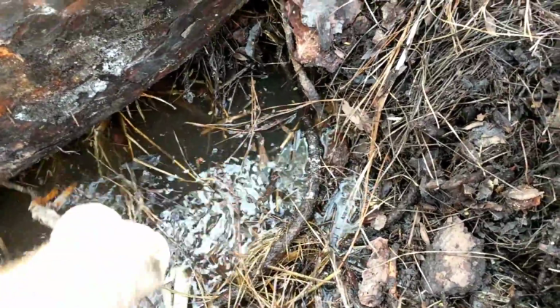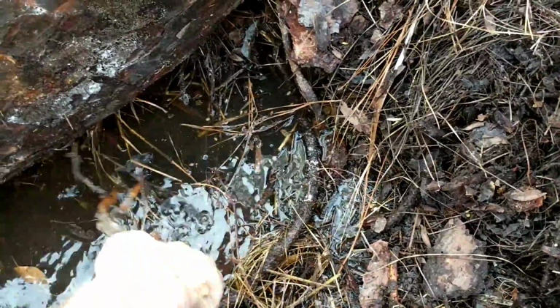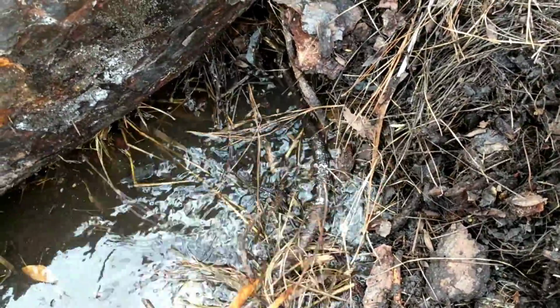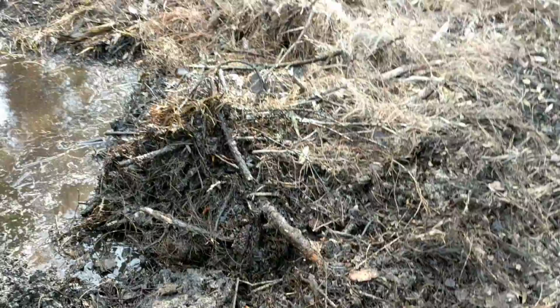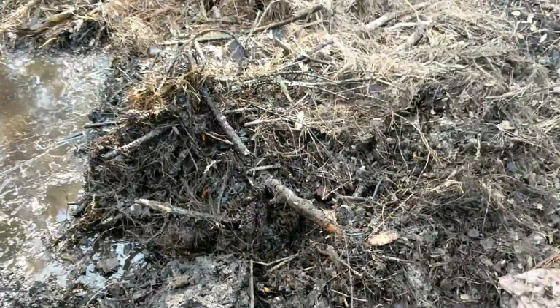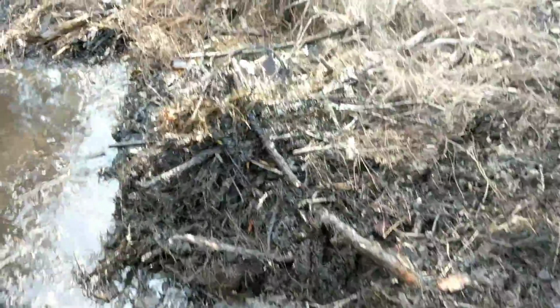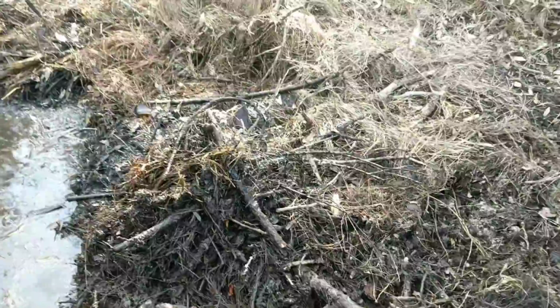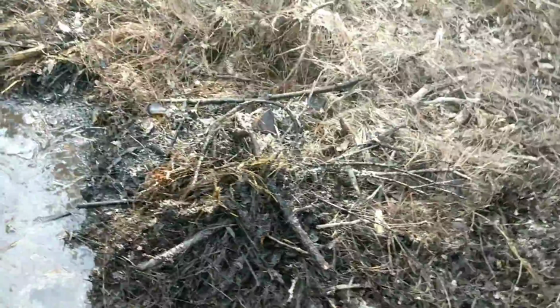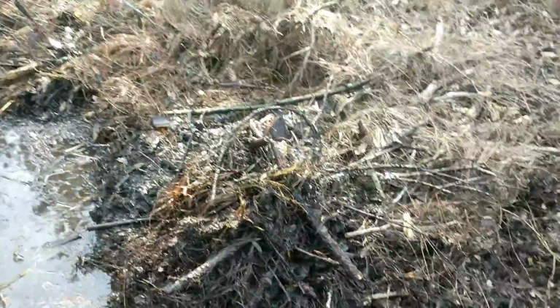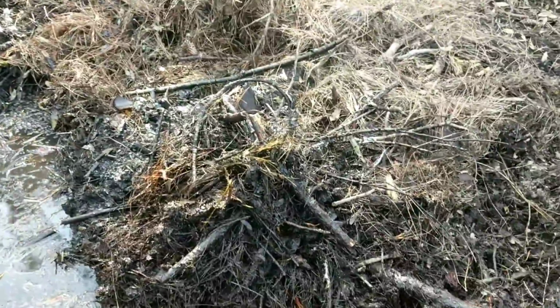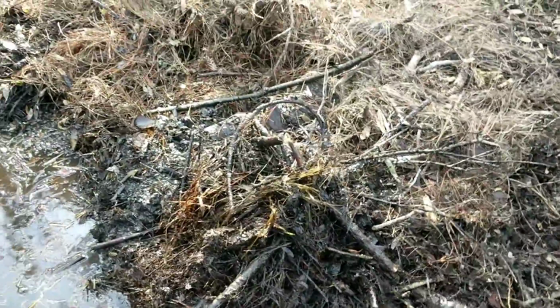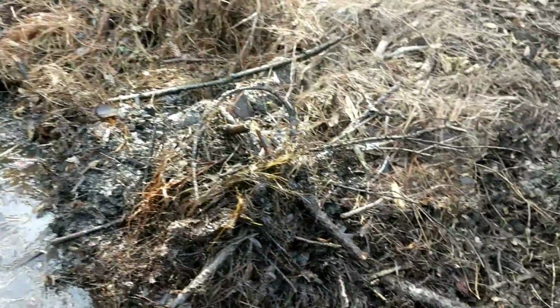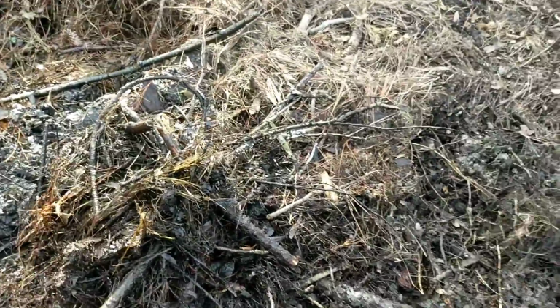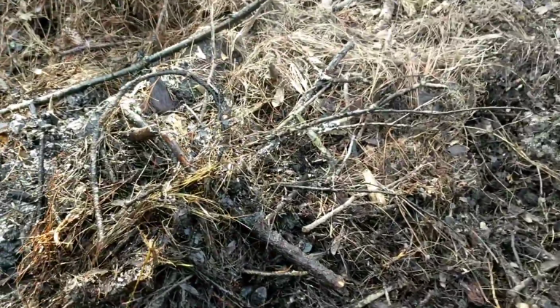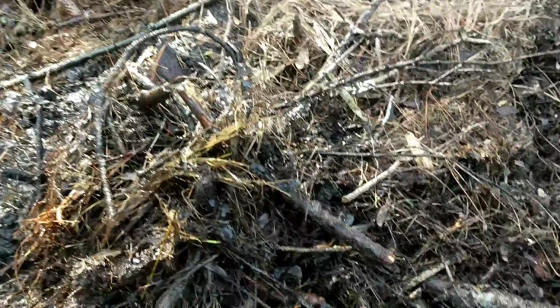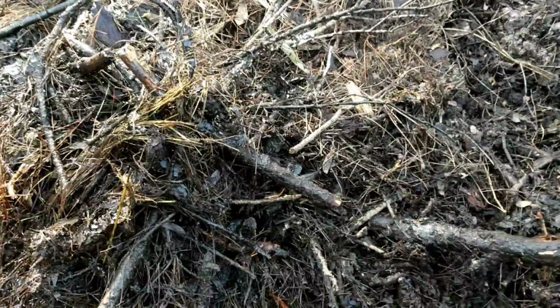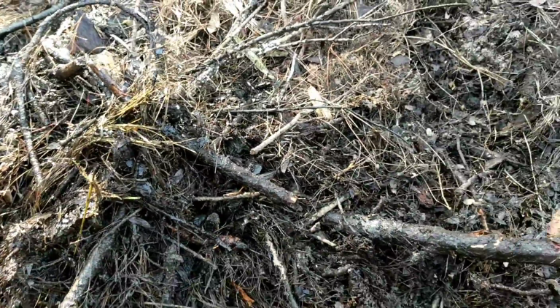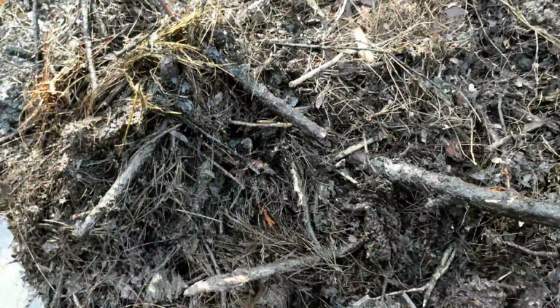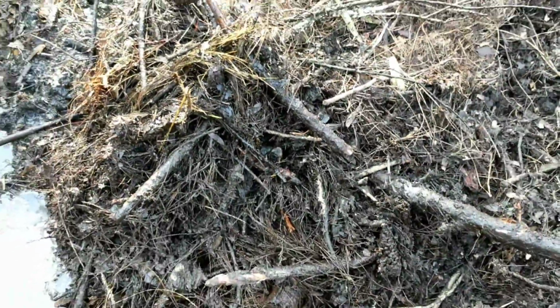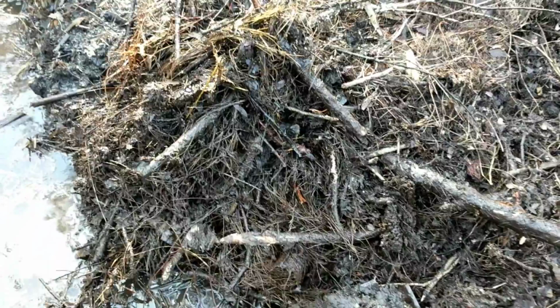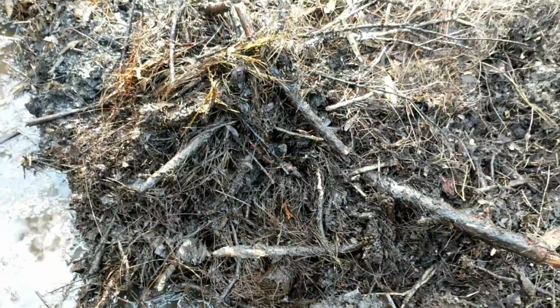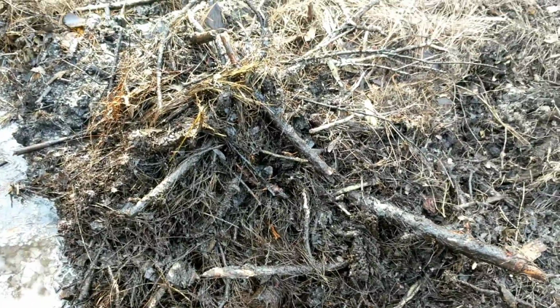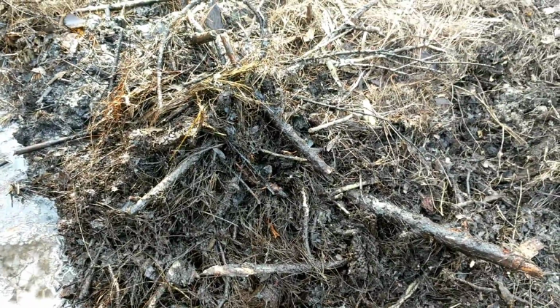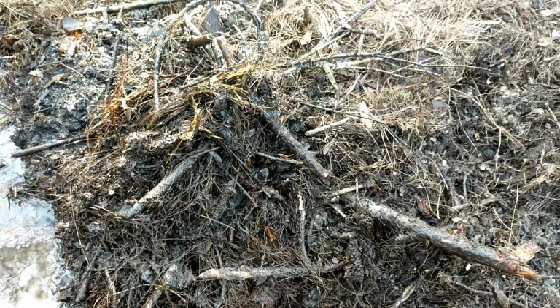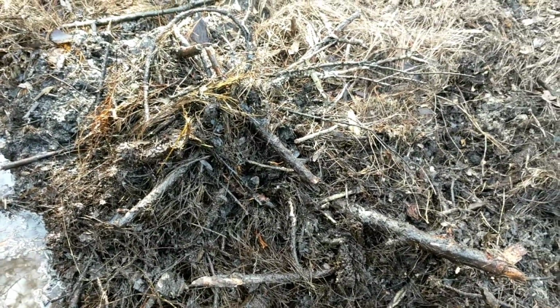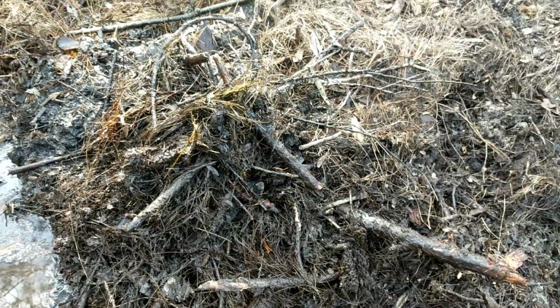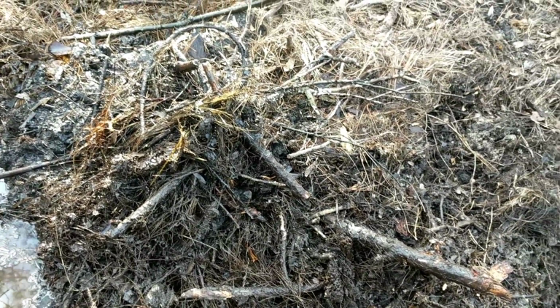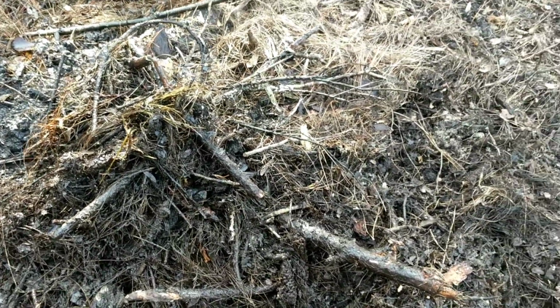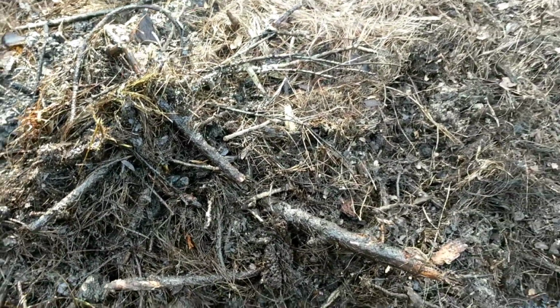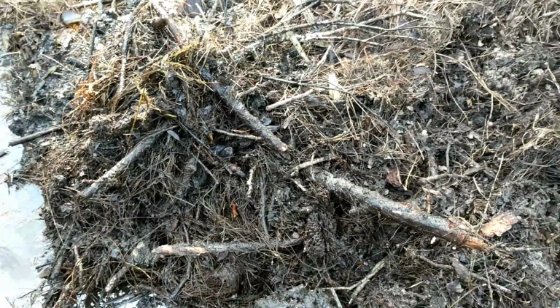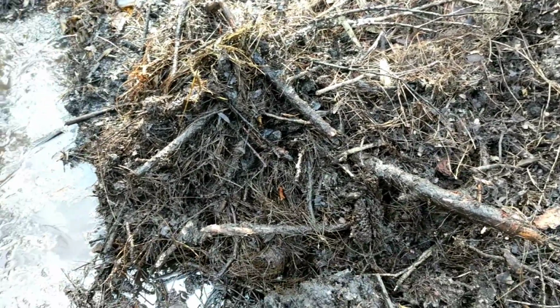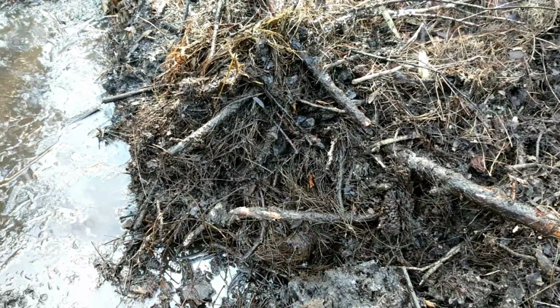Boy am I glad I didn't though. Here he is! Okay — guys, I can see the scales from here. Those are not — that is not an amphibian, that is not a salamander, that is not an amphiuma. That is a snake — a reptile.